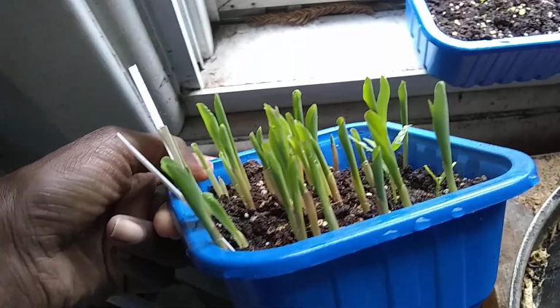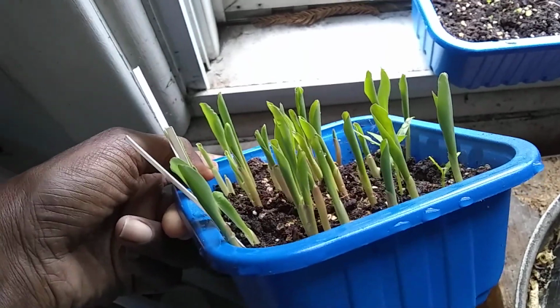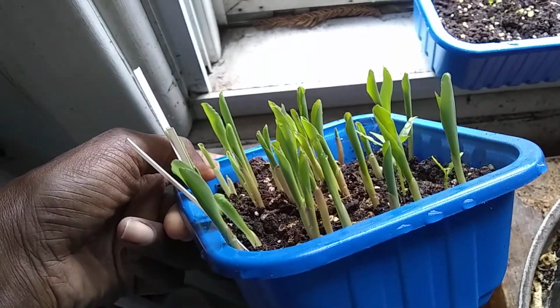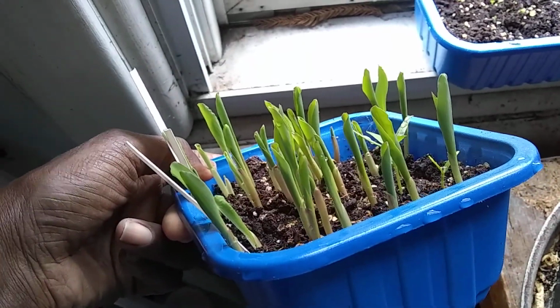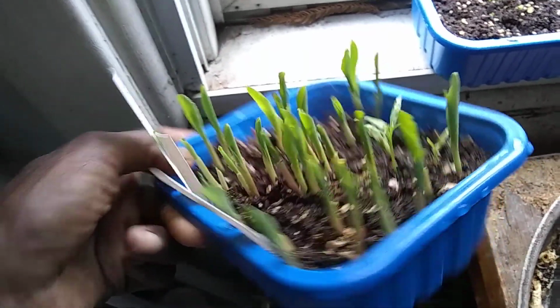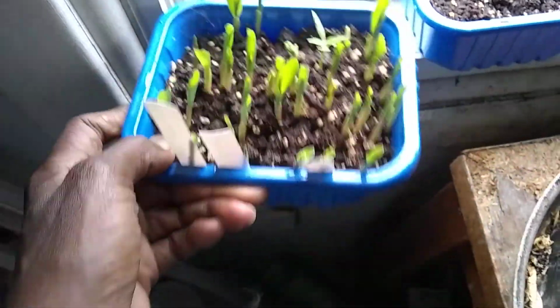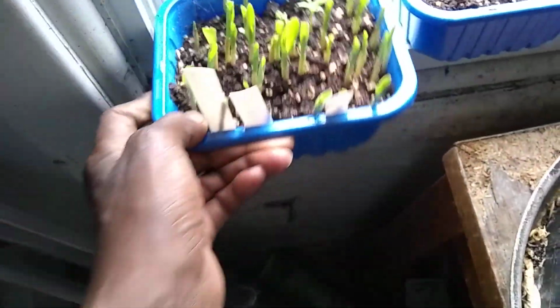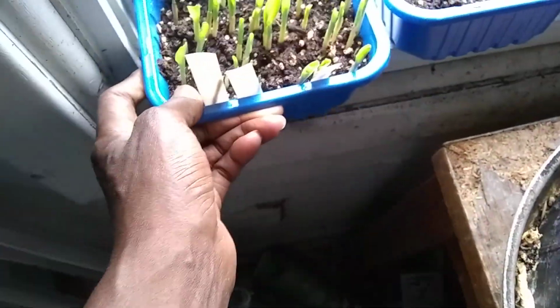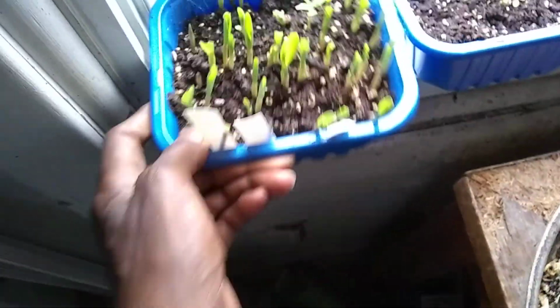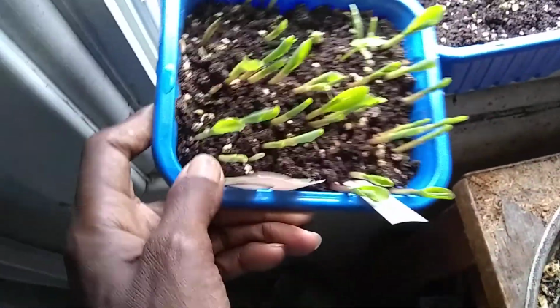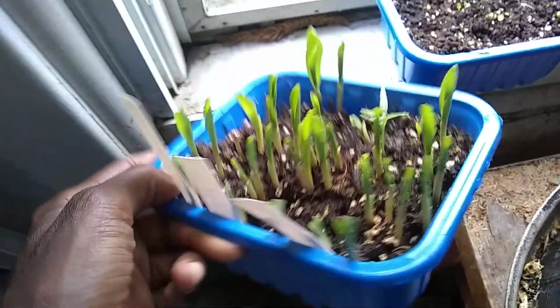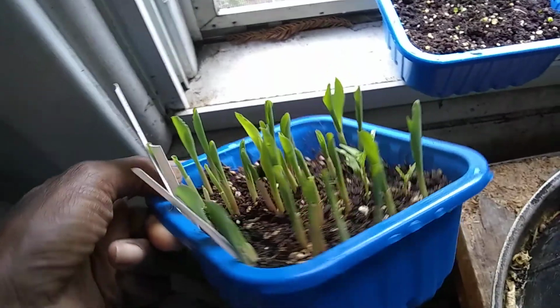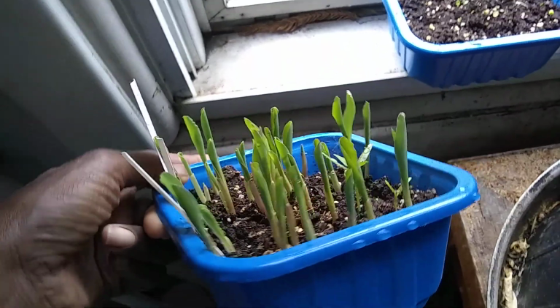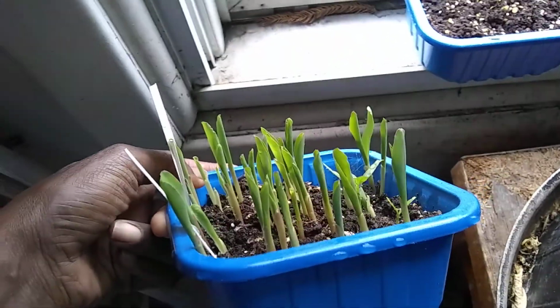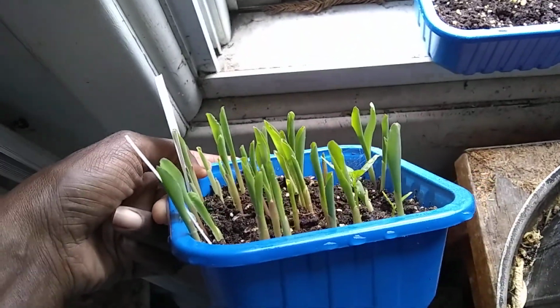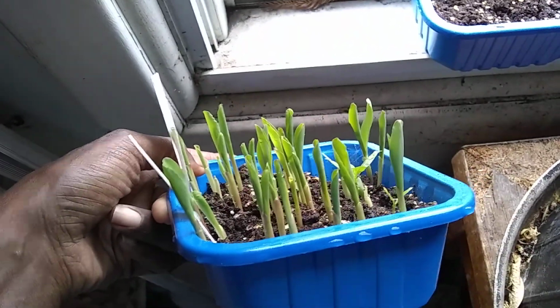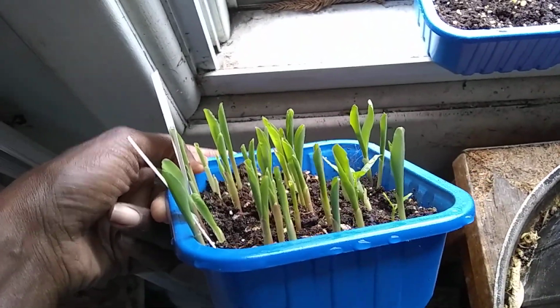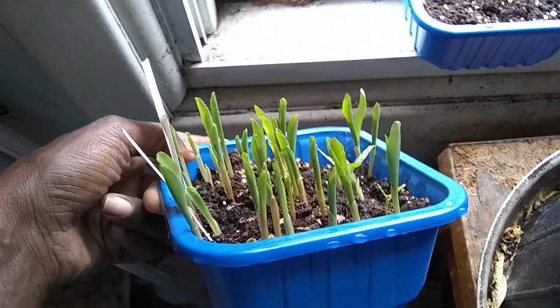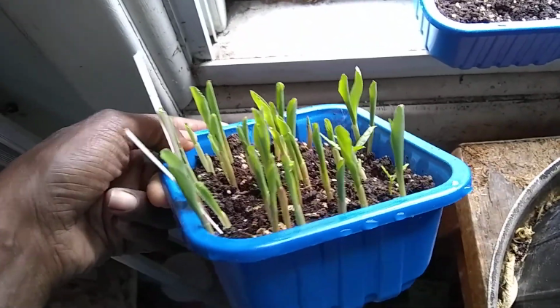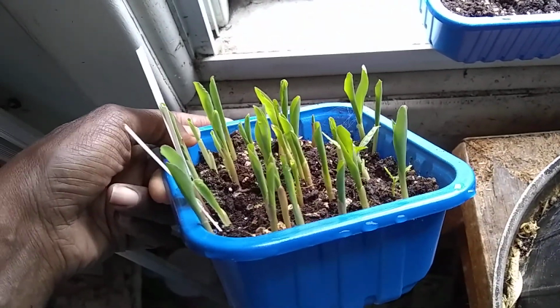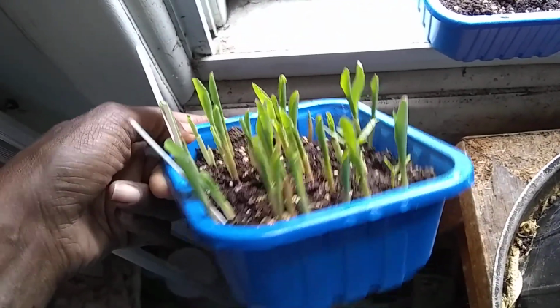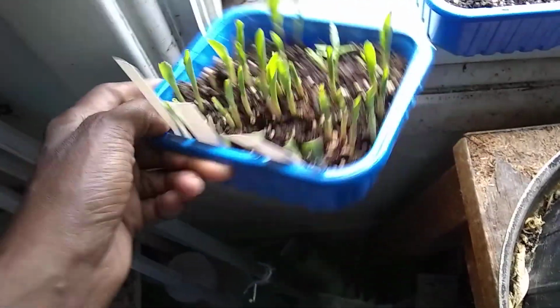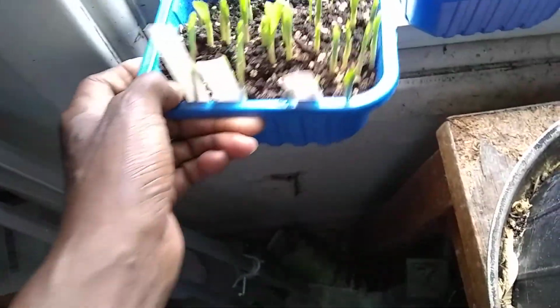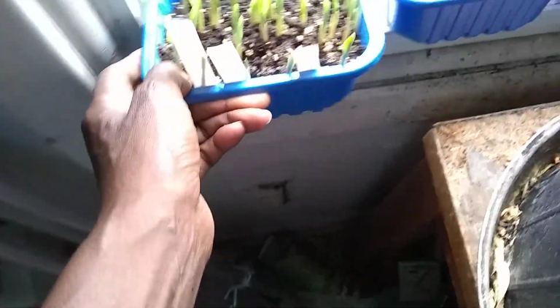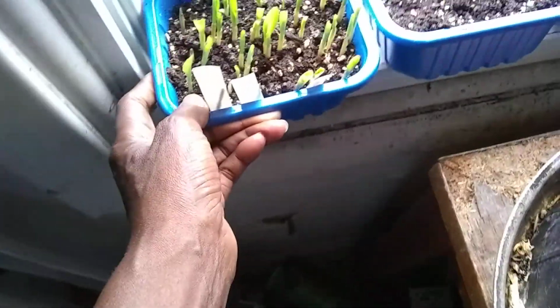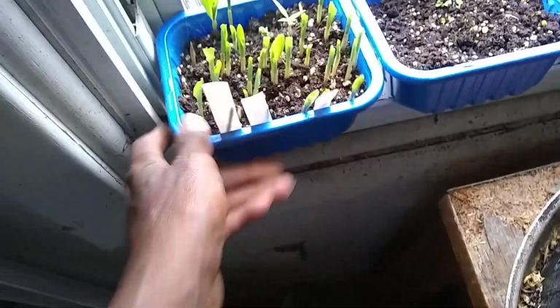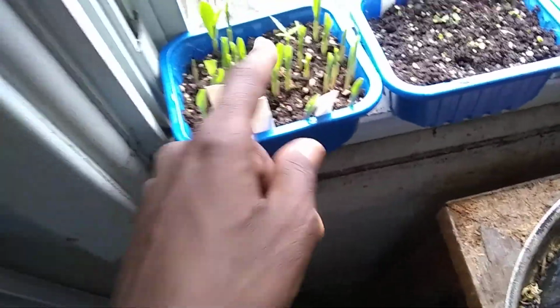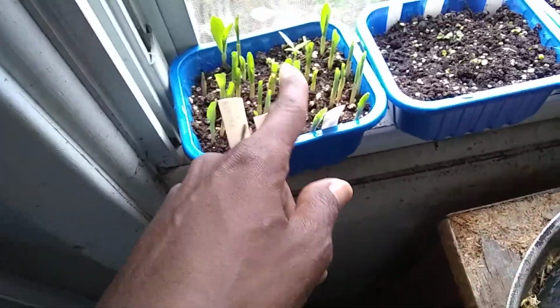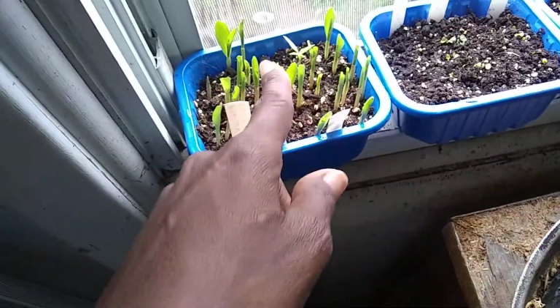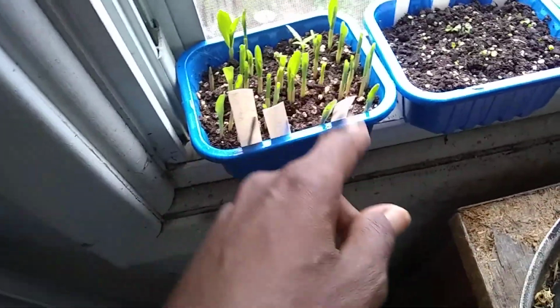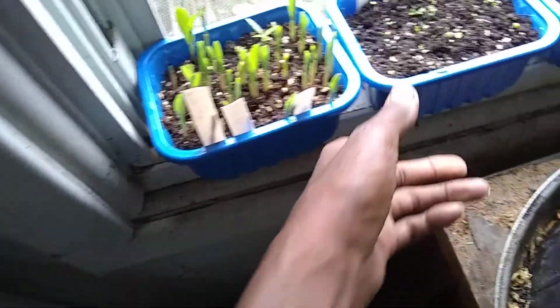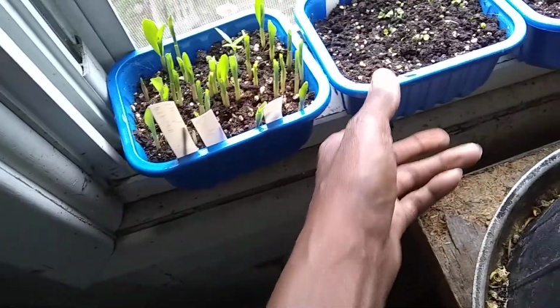These are probably ready to be planted outside if I wanted to. I would like them to grow maybe about five inches tall, and I'll put them out and put them into little cells of their own.